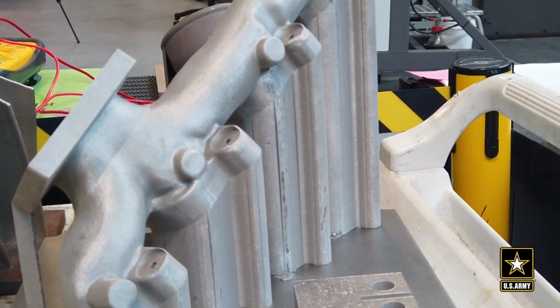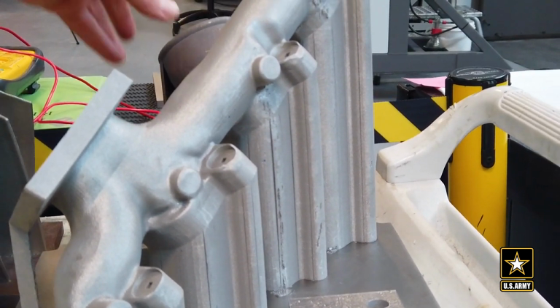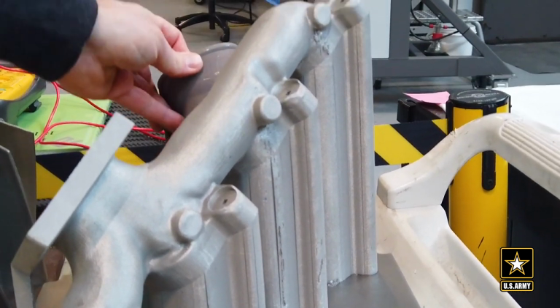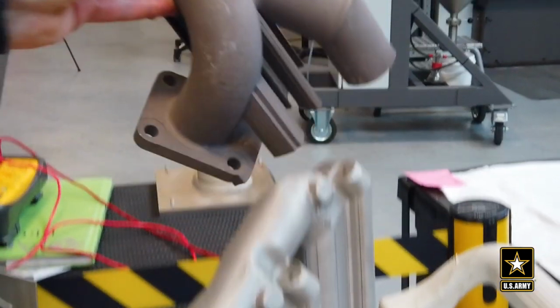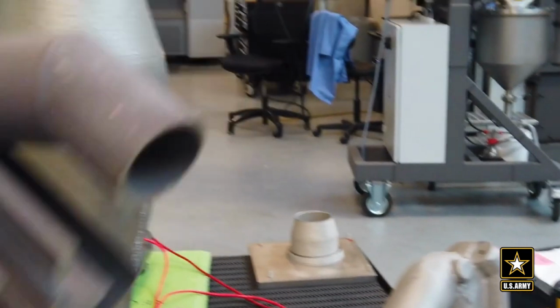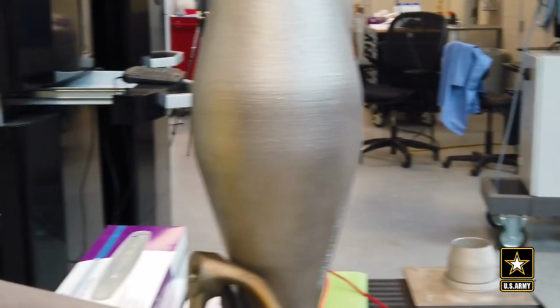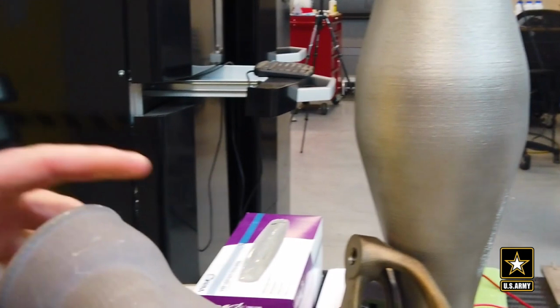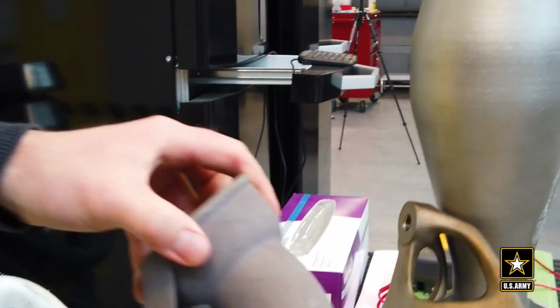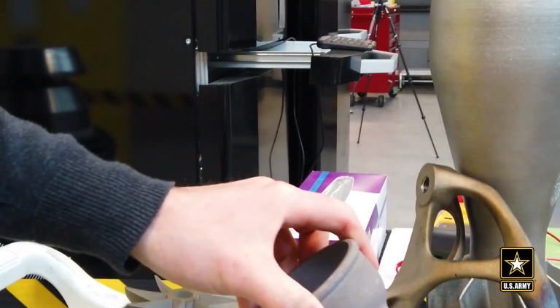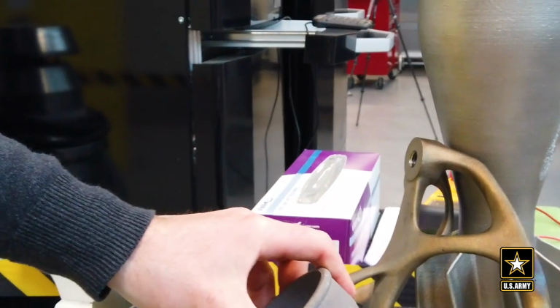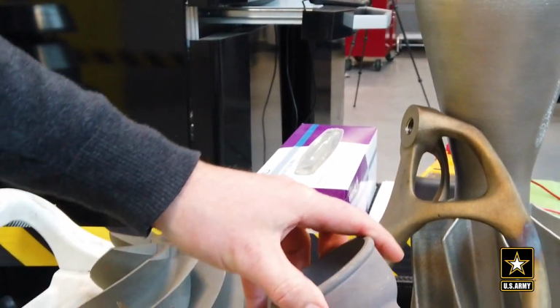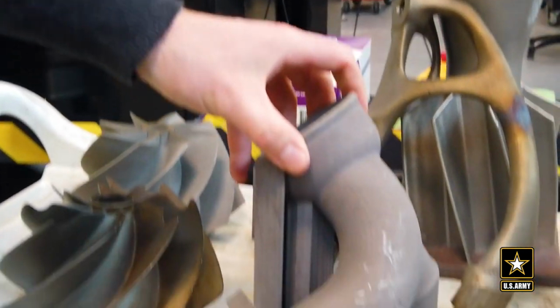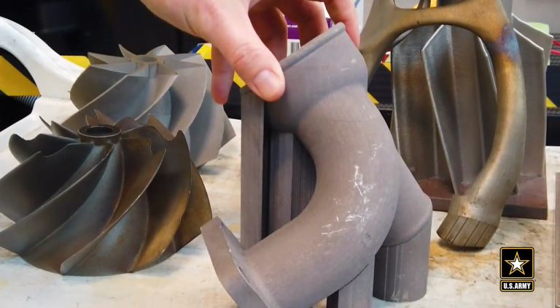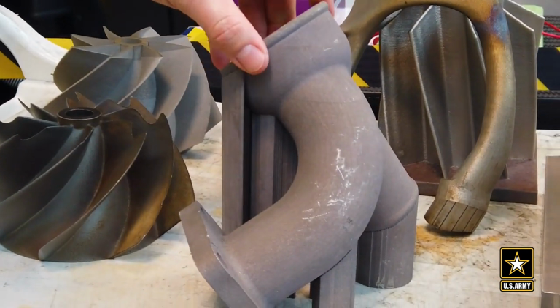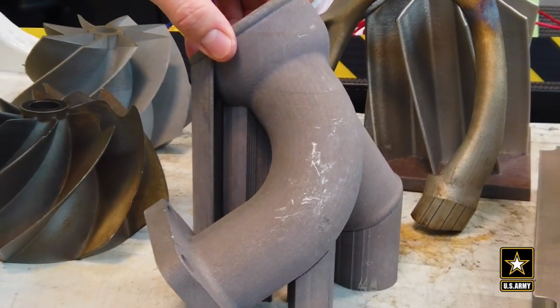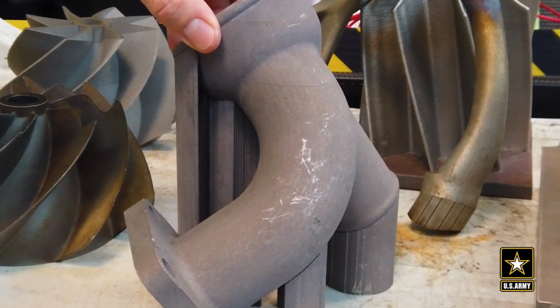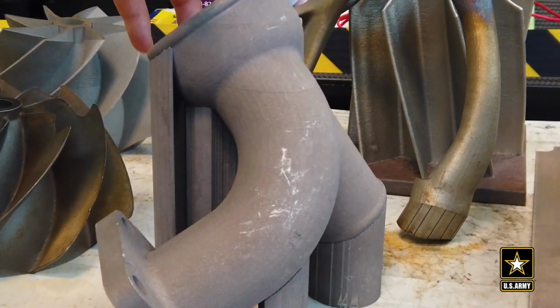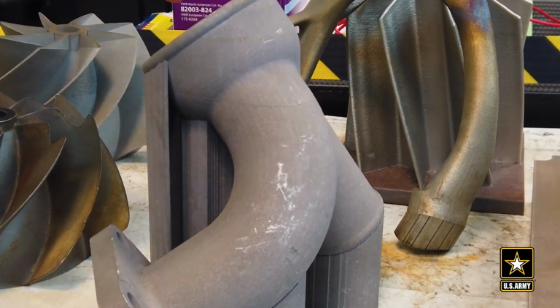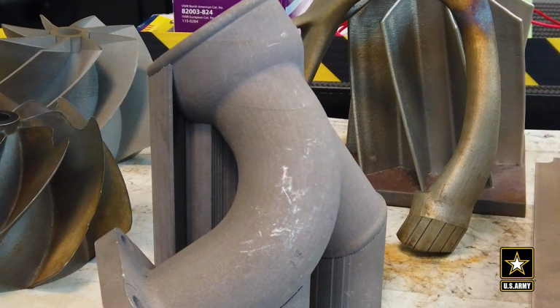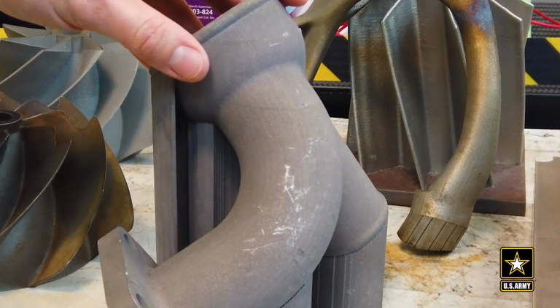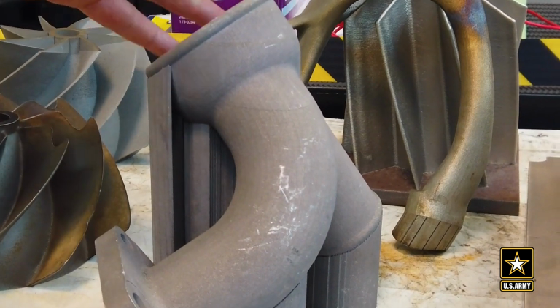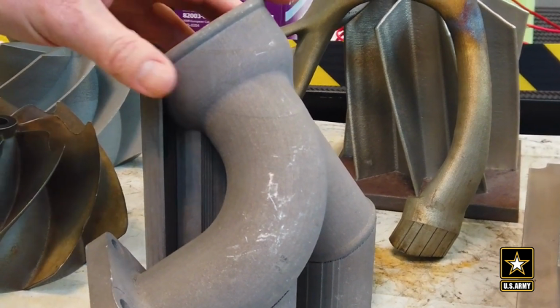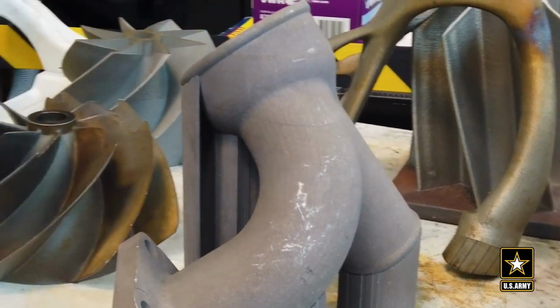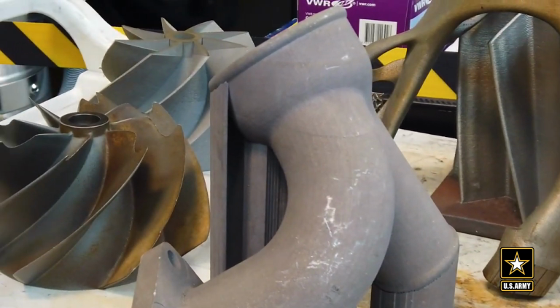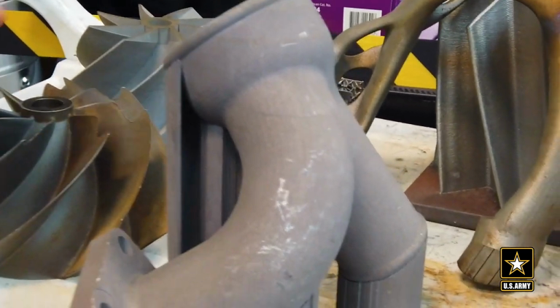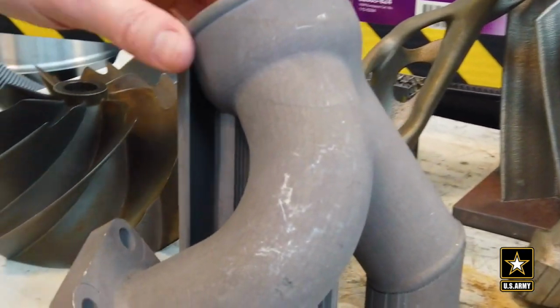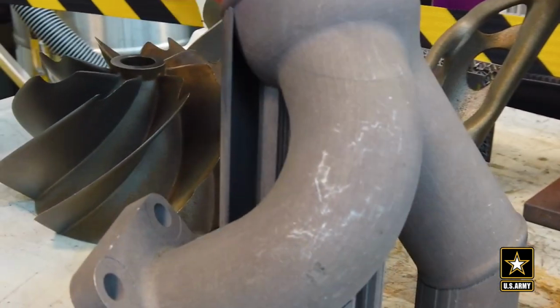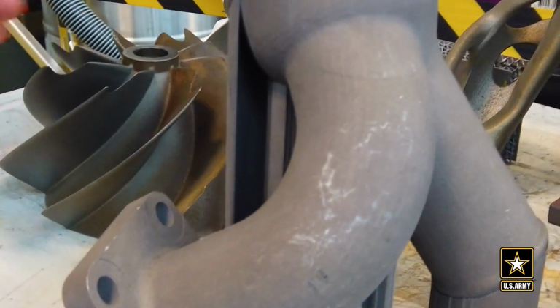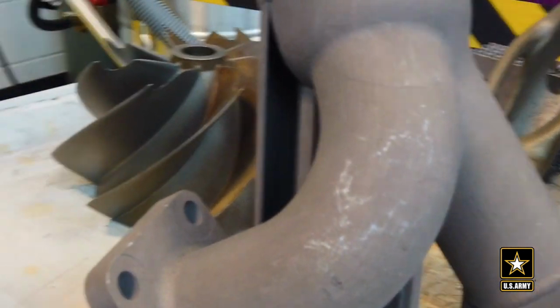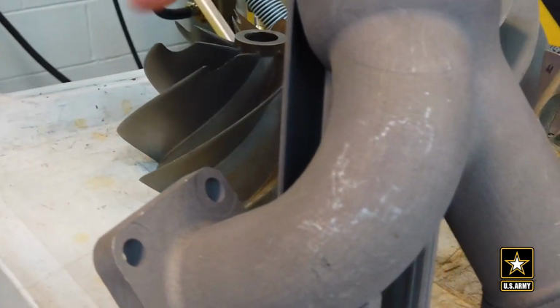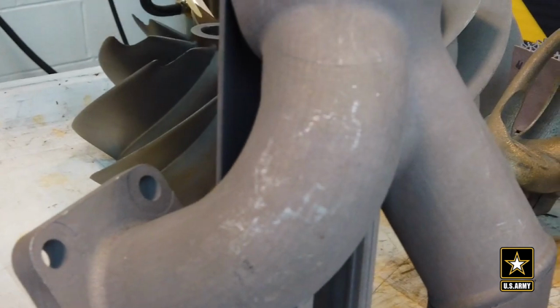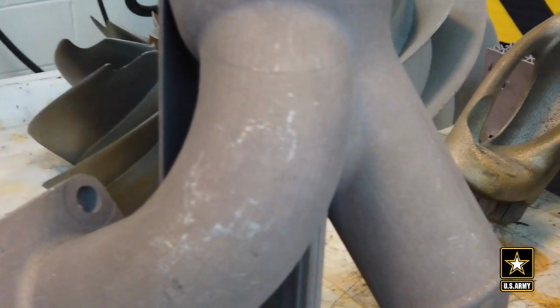This is a replacement part. This is an aluminum manifold for the AAV — the amphibious attack vehicle — which is a Marine Corps vehicle project. We work with DLA for long lead replacement items.